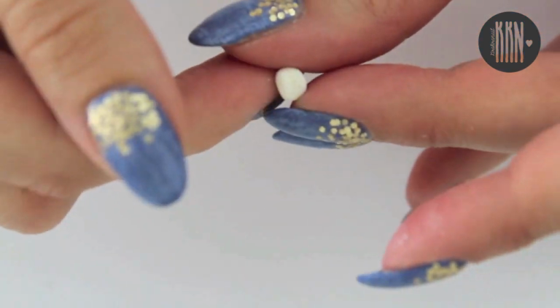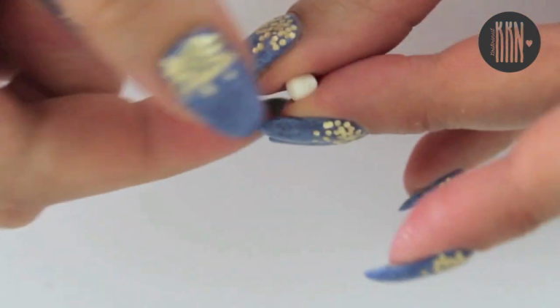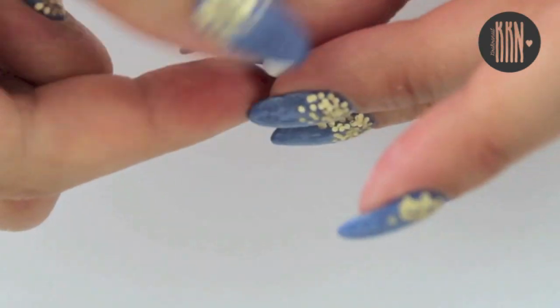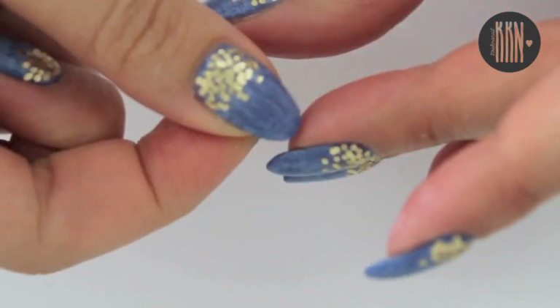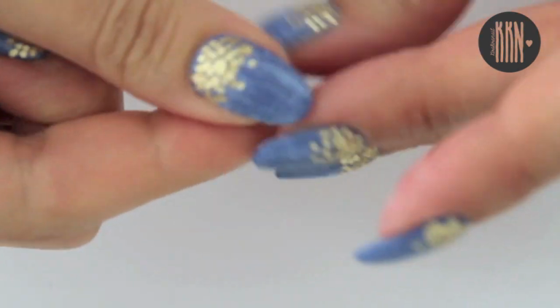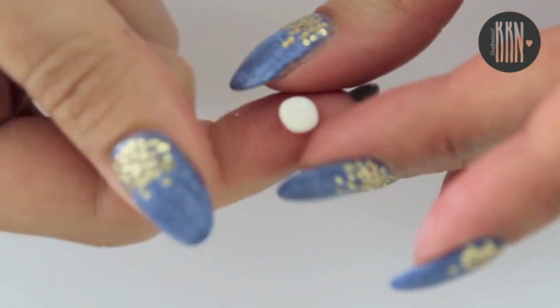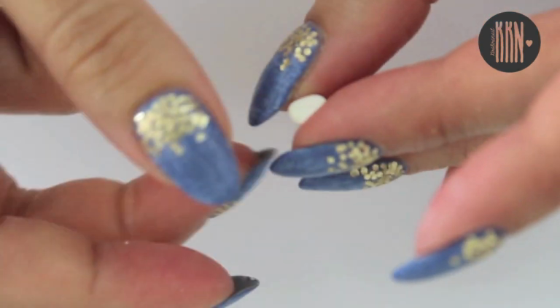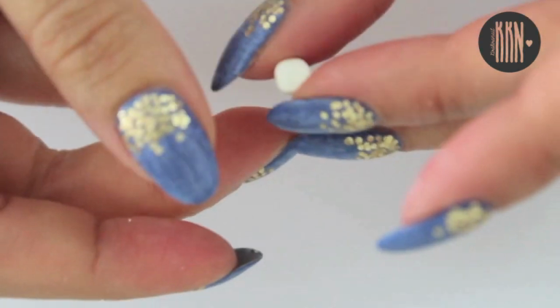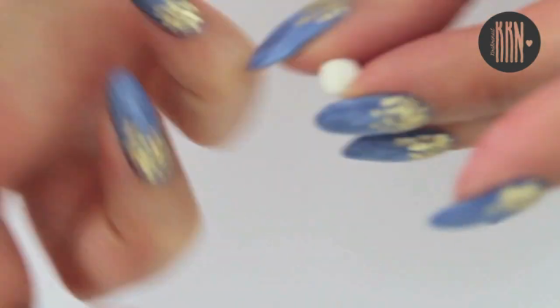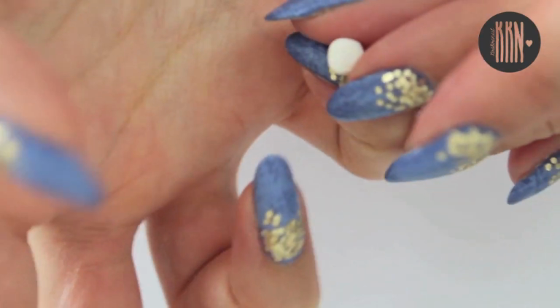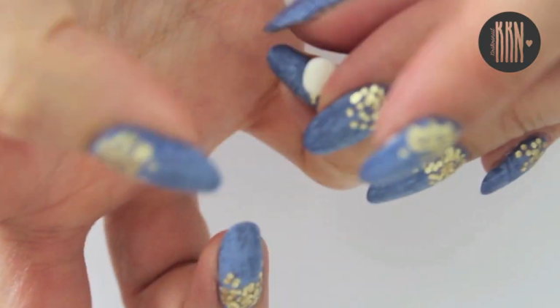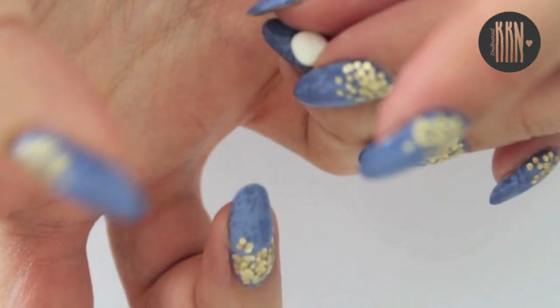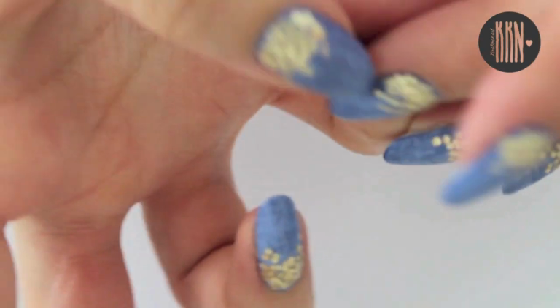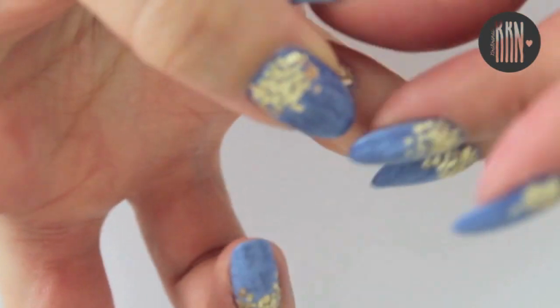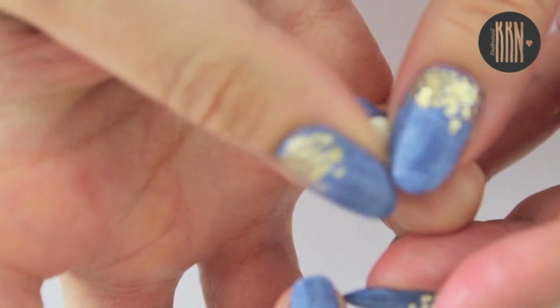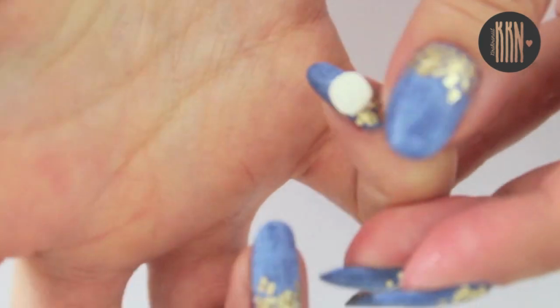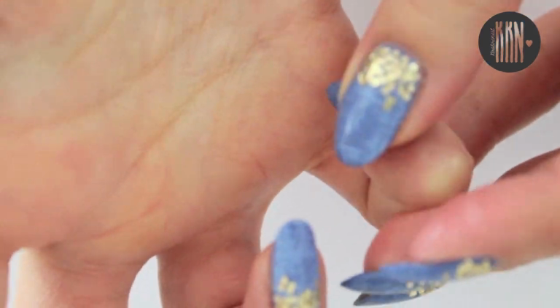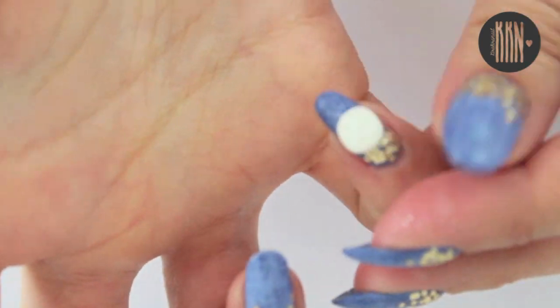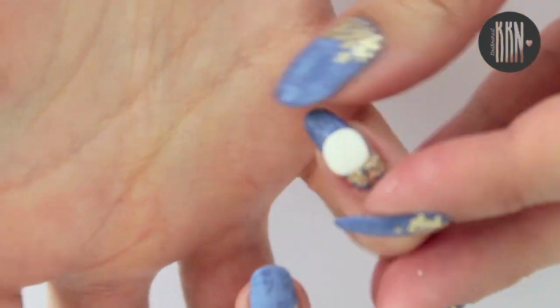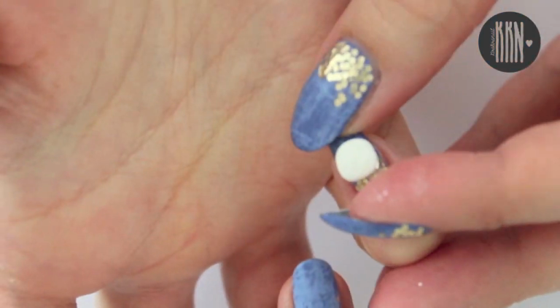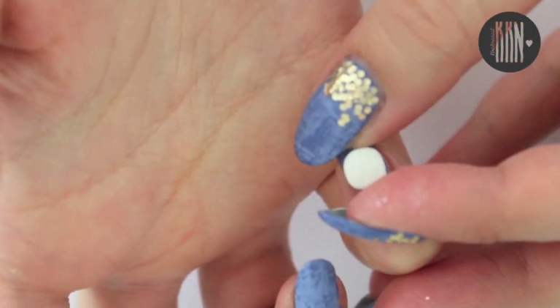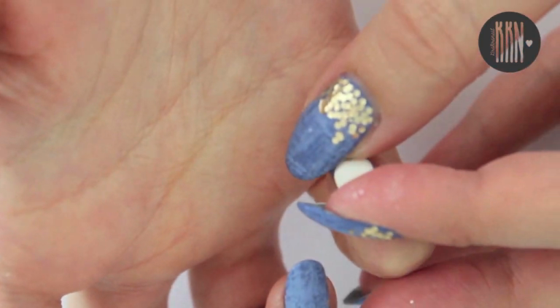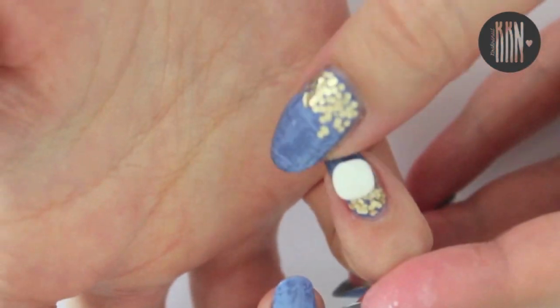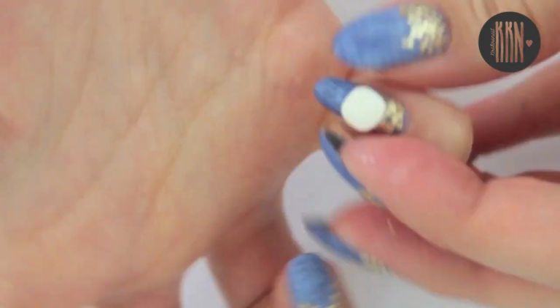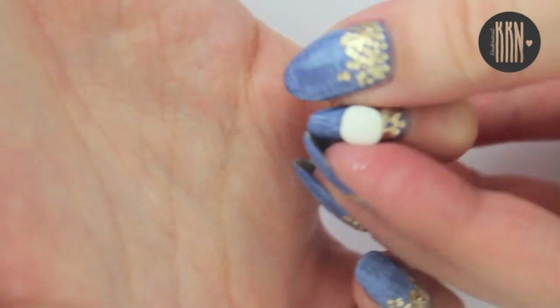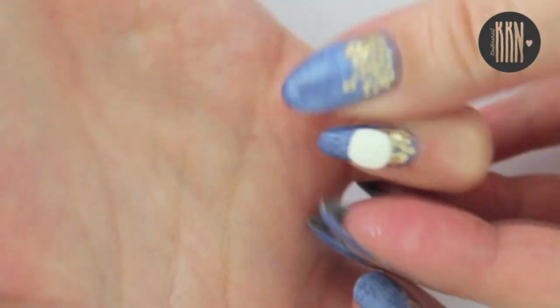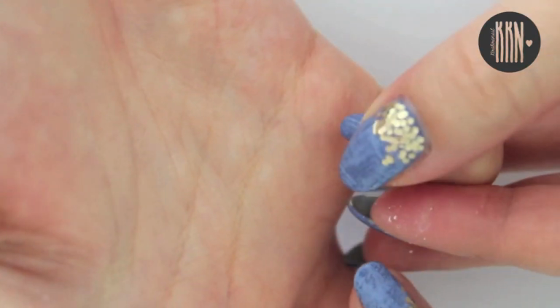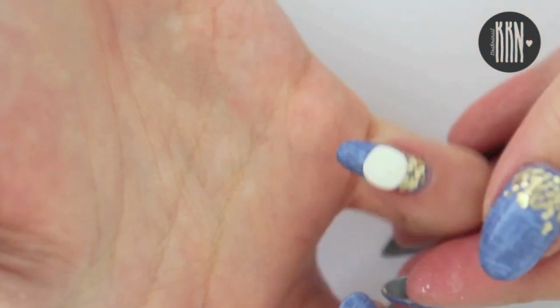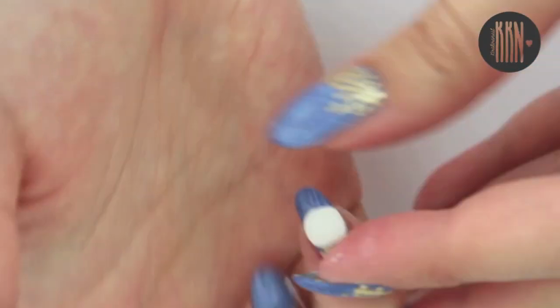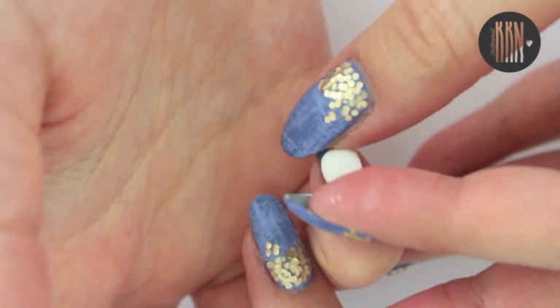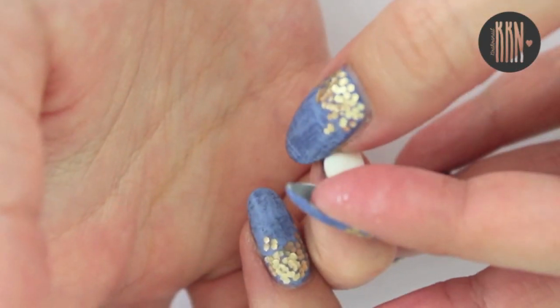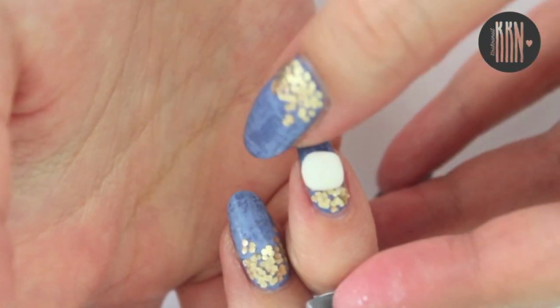First I'm going to make the tiny present which is wrapped in red ribbon. I'm pressing all the pieces onto my nails so that they're going to fit perfectly afterwards.